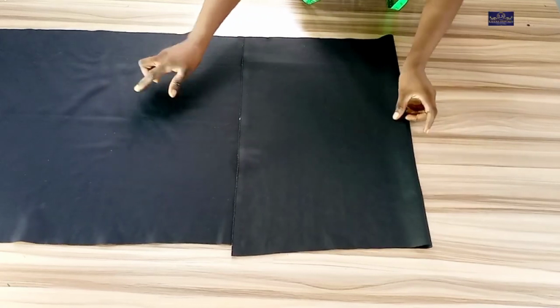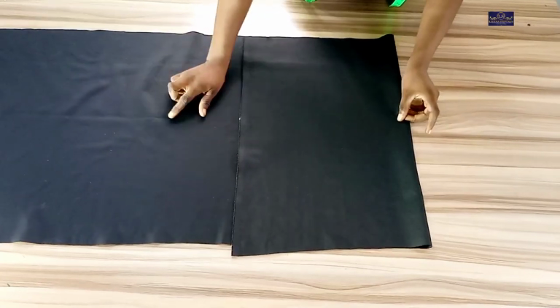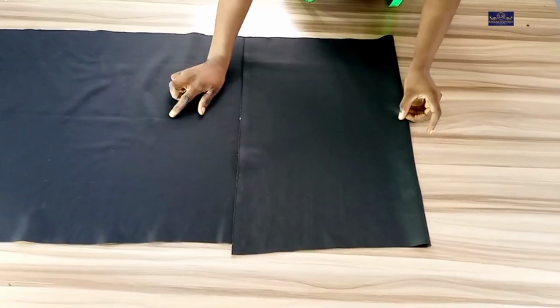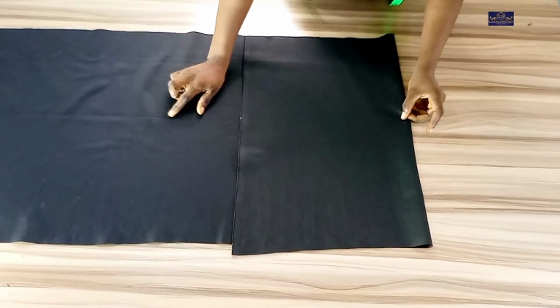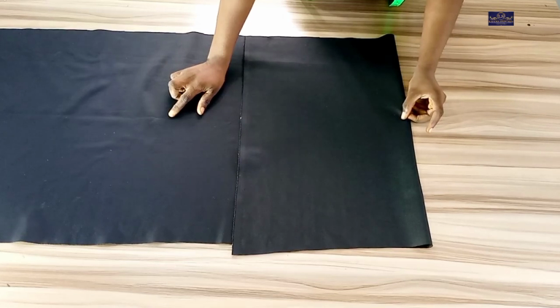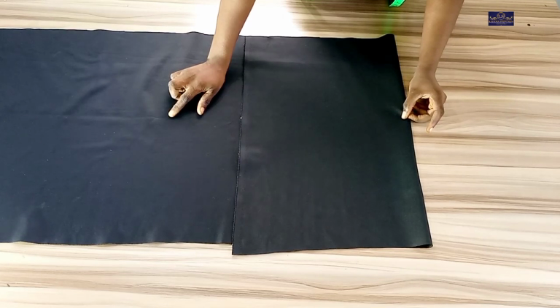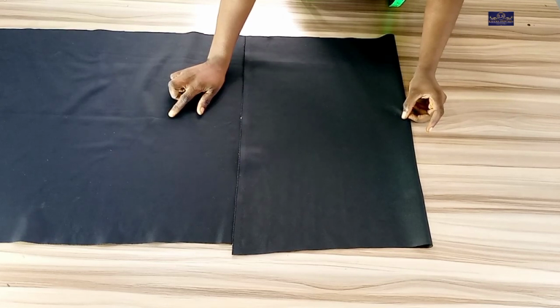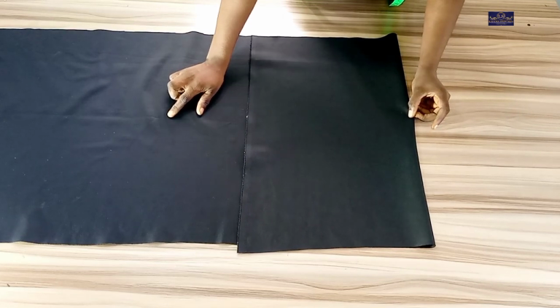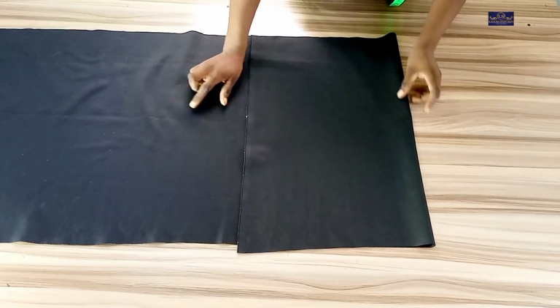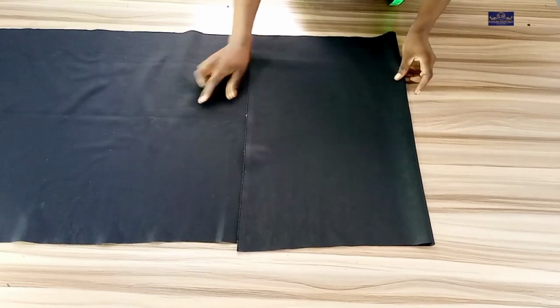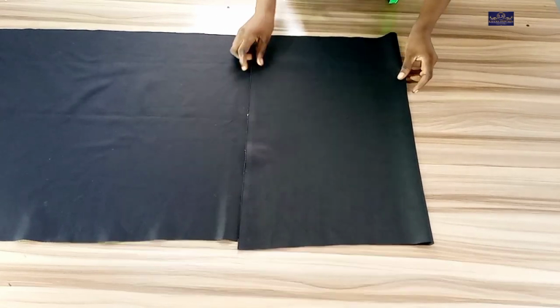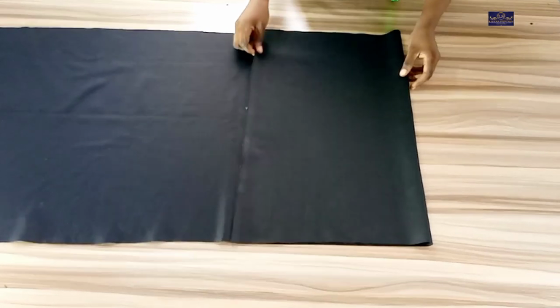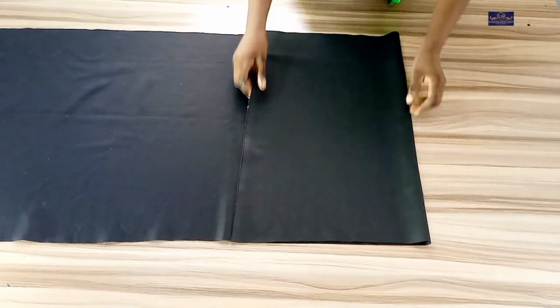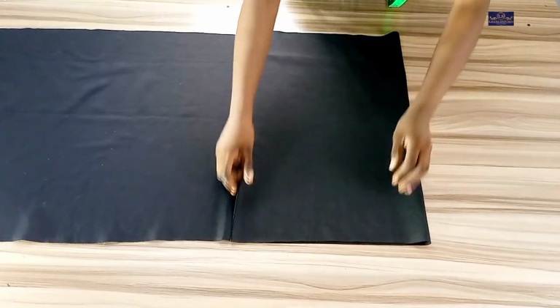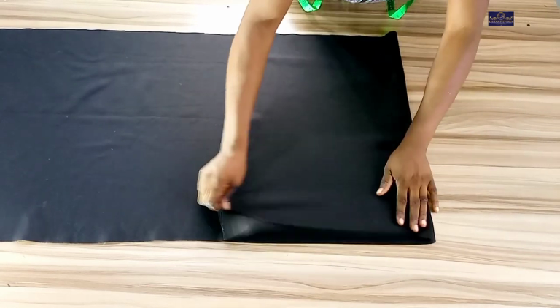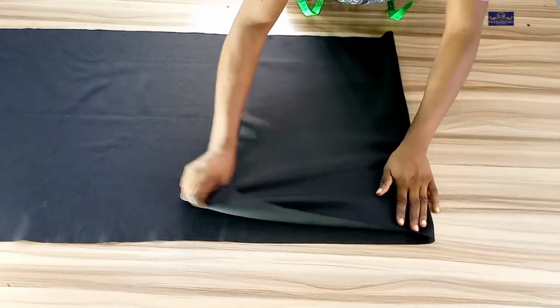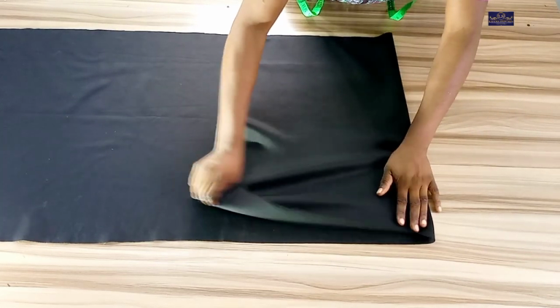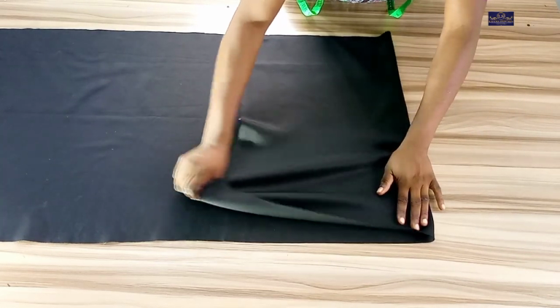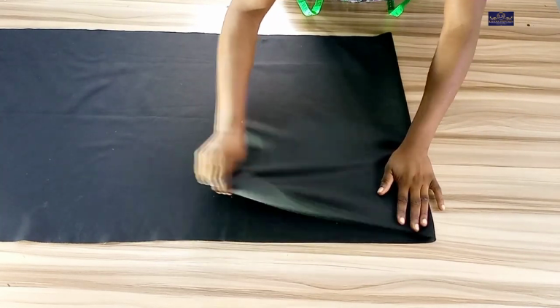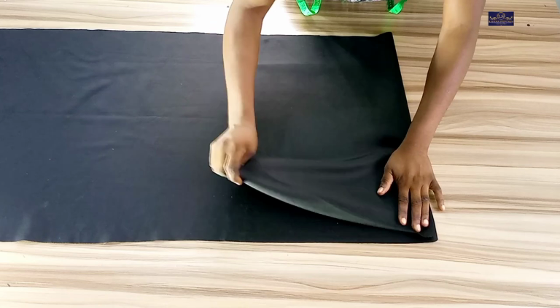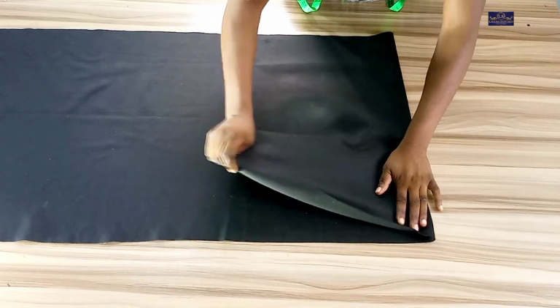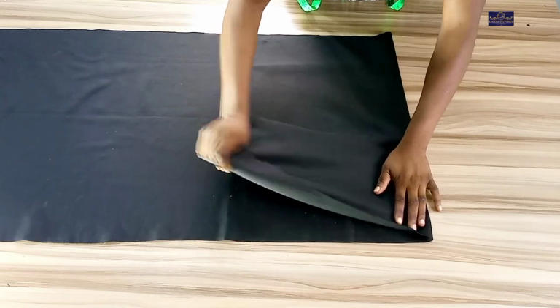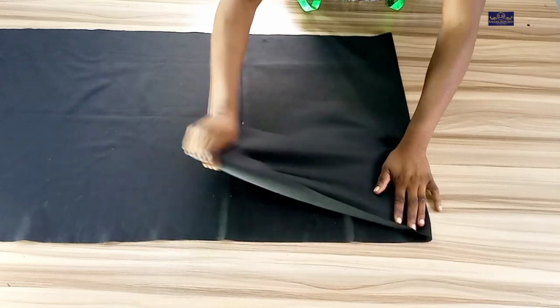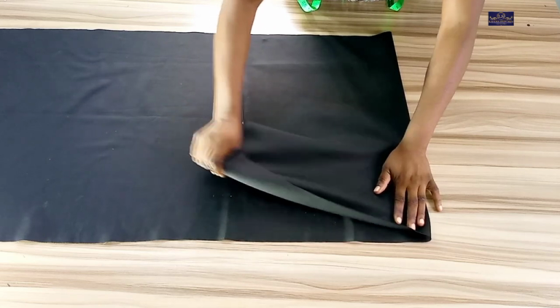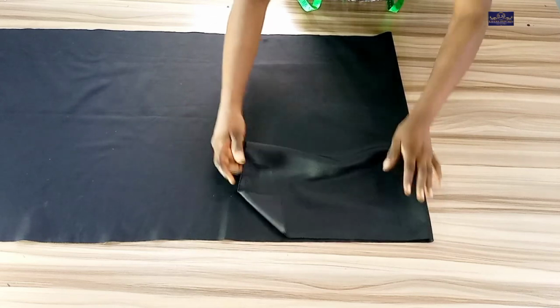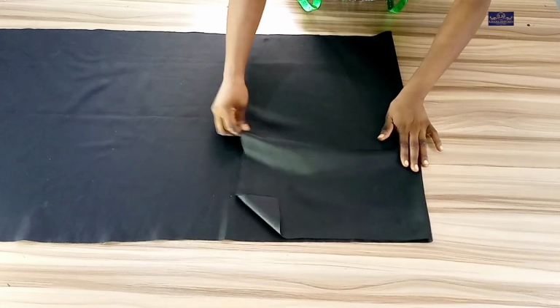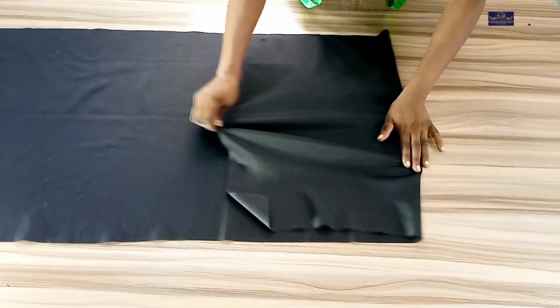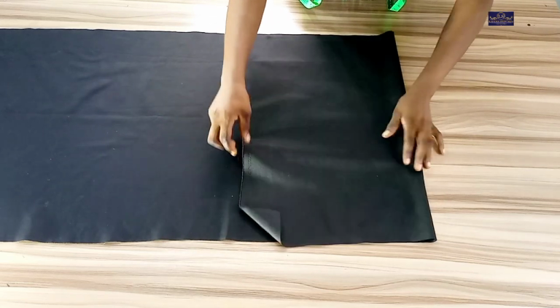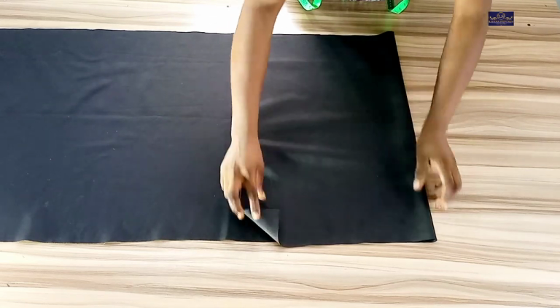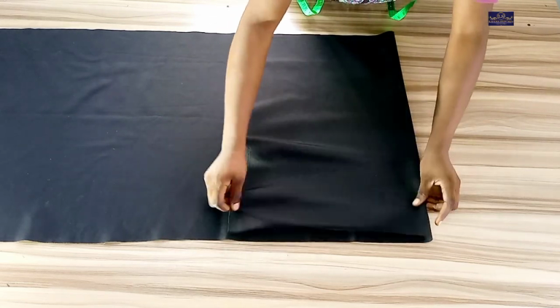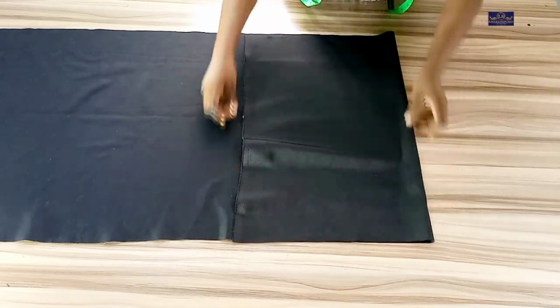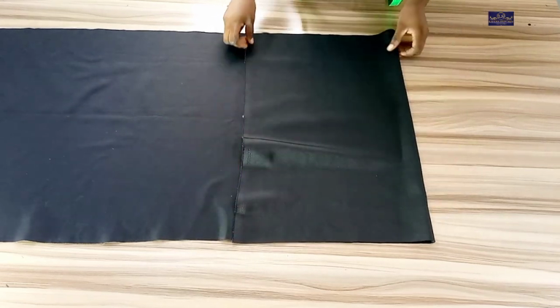Now this is the fabric I will be using. This is the scuba fabric. You can see that it is stretchy. My fabric is folded into two.